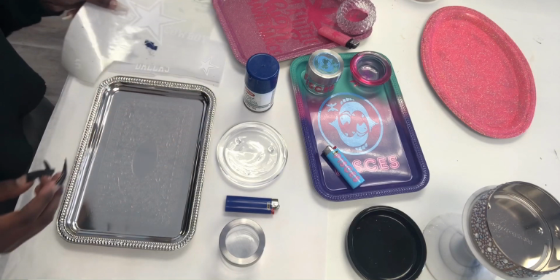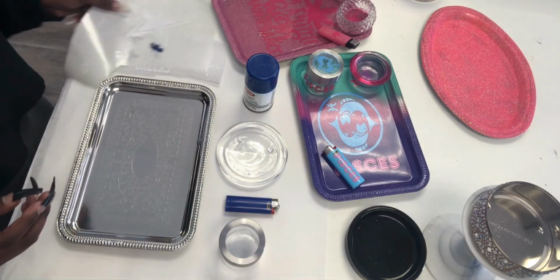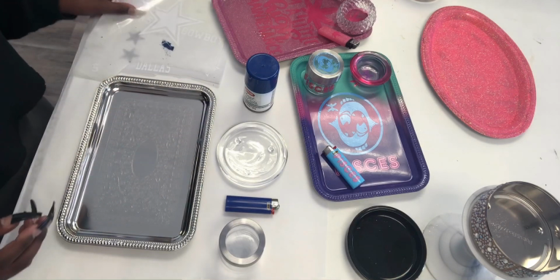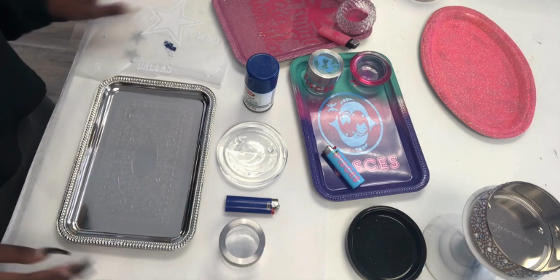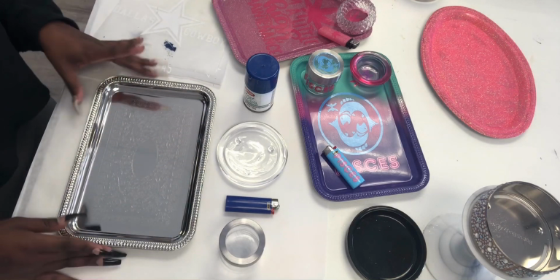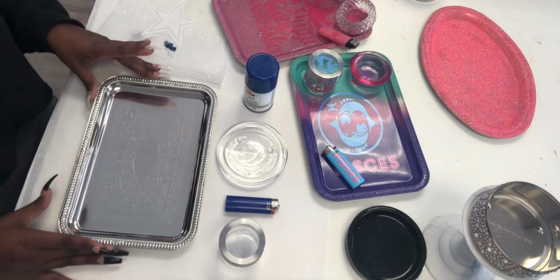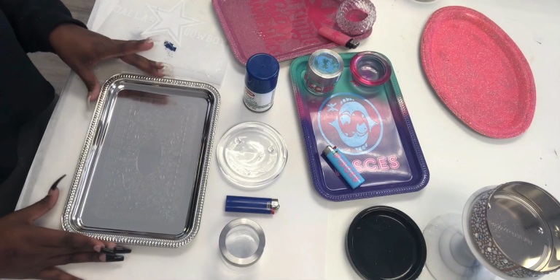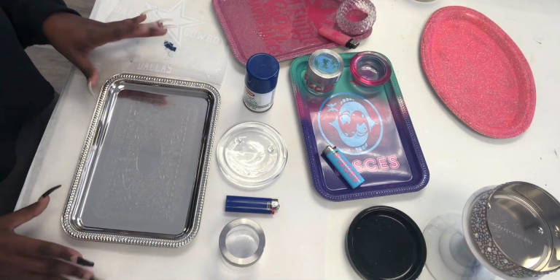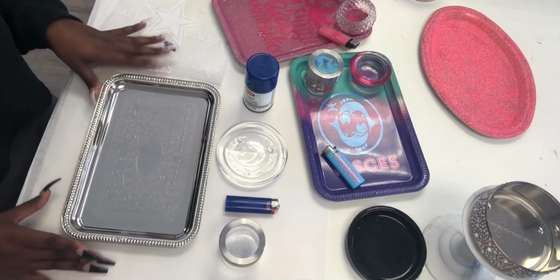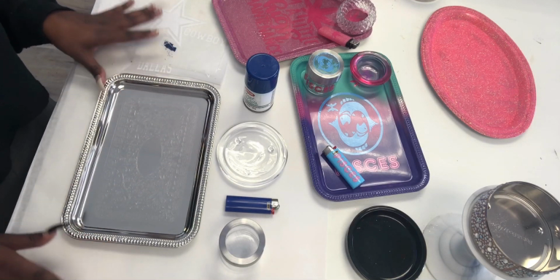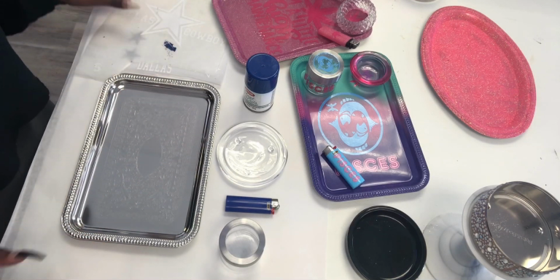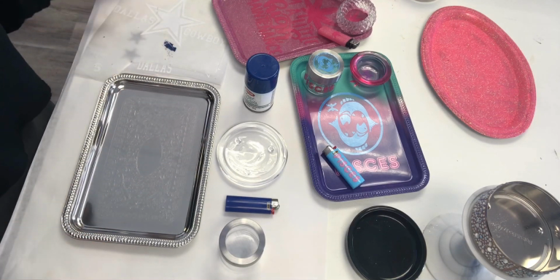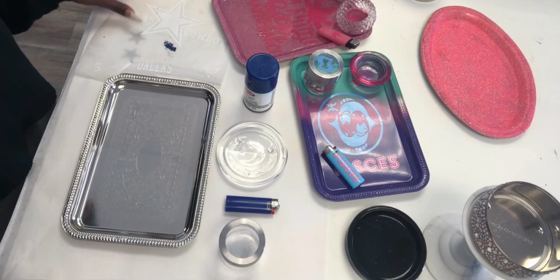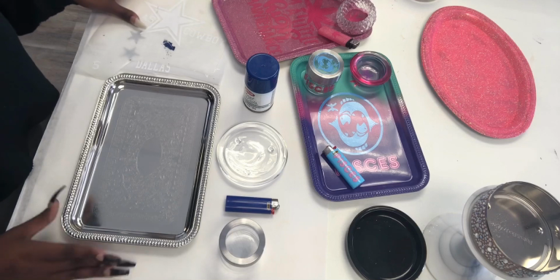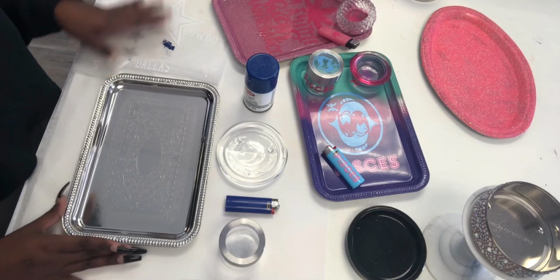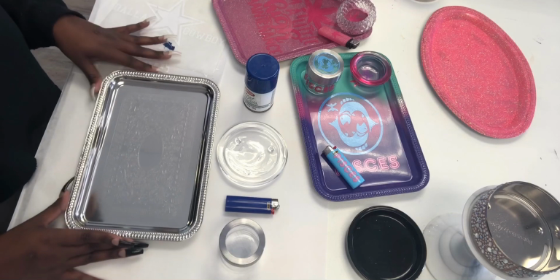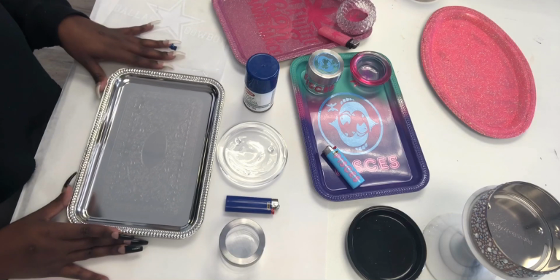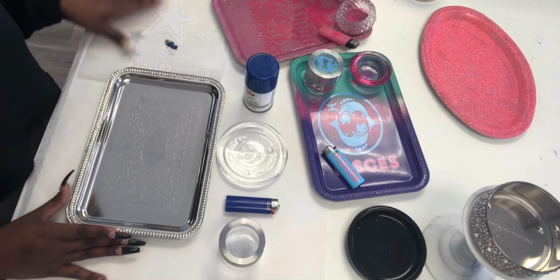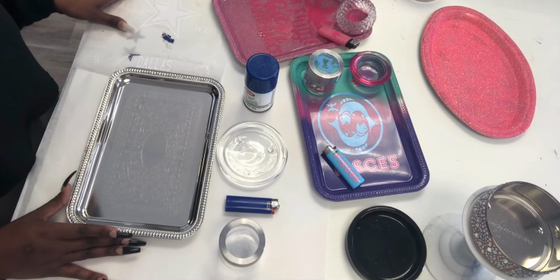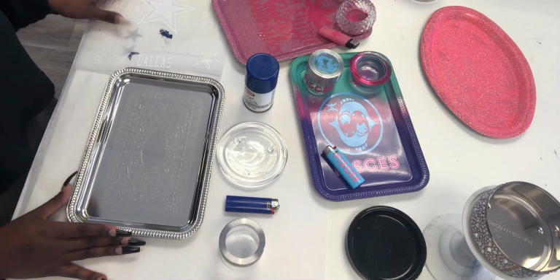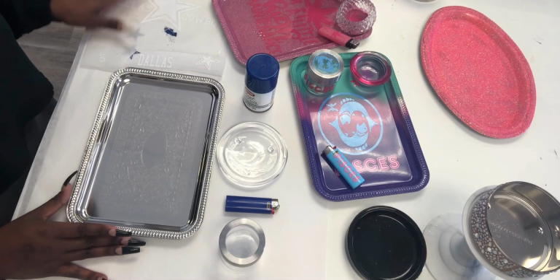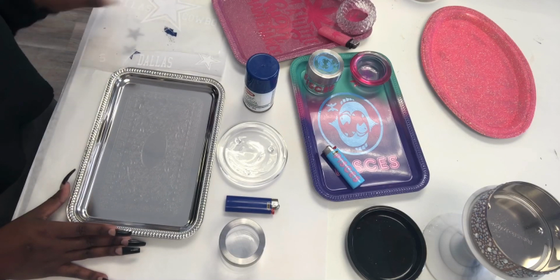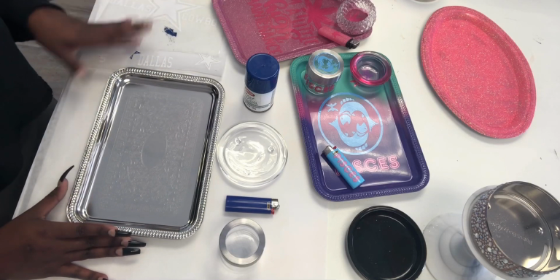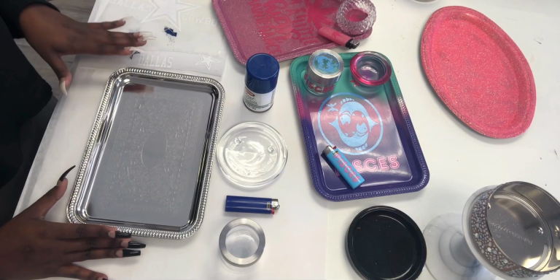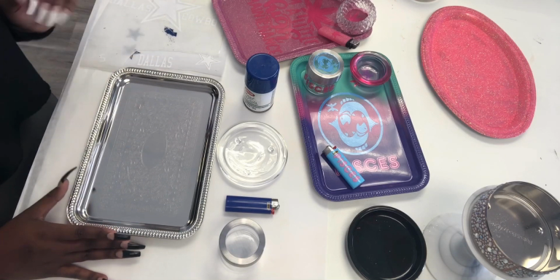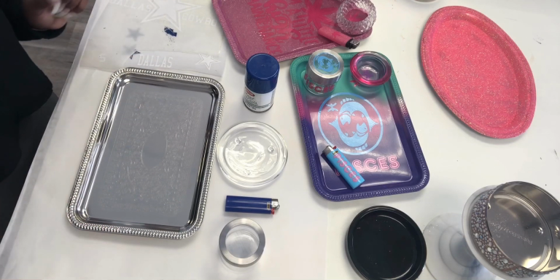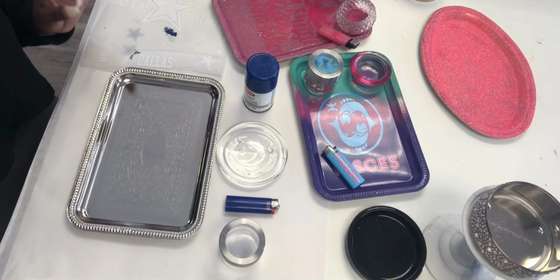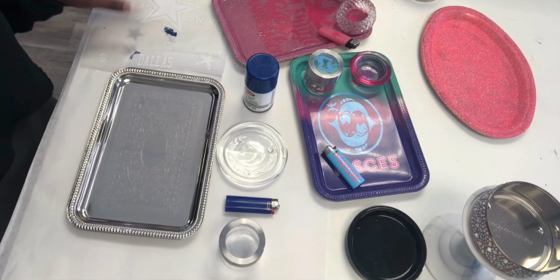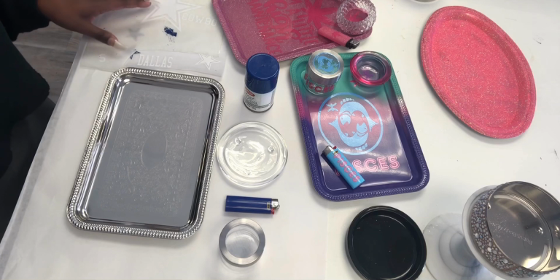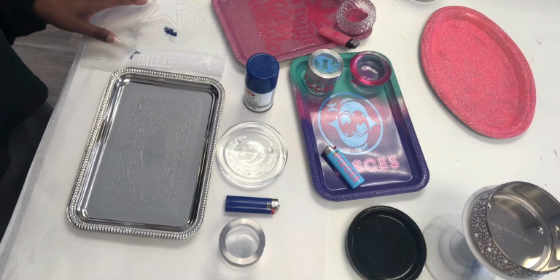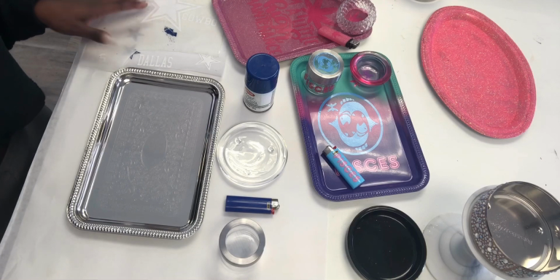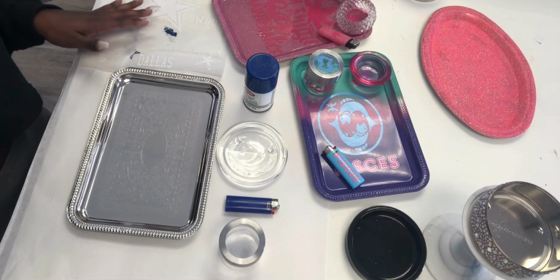The first thing you will need to do is spray paint the color that you want. Let it dry, then we'll come back and do the design. So first we'll get started with the spray paint.